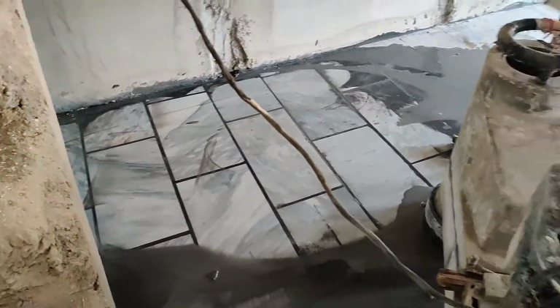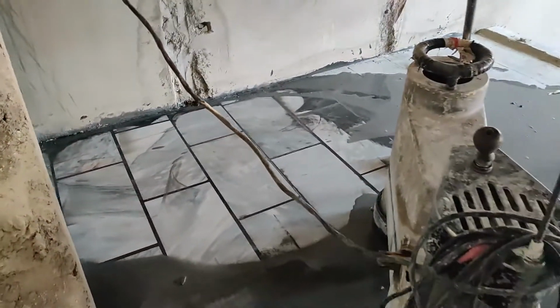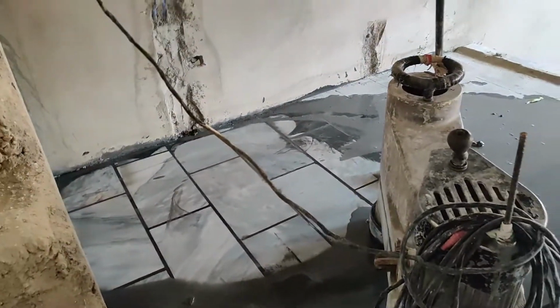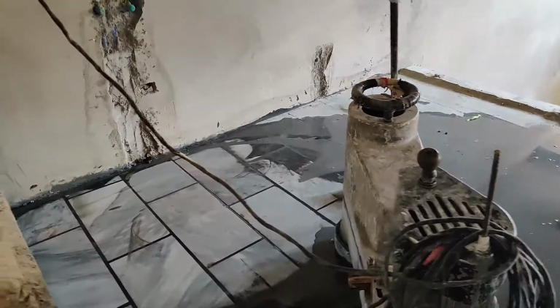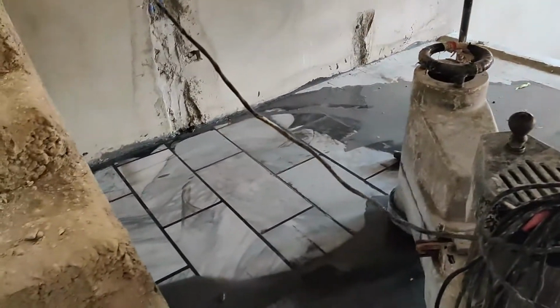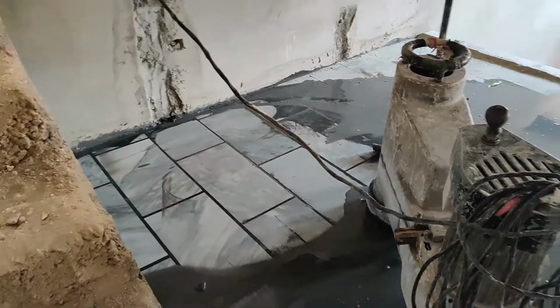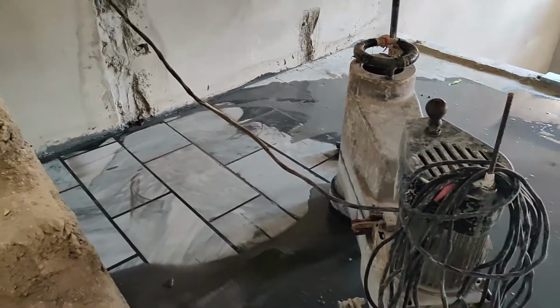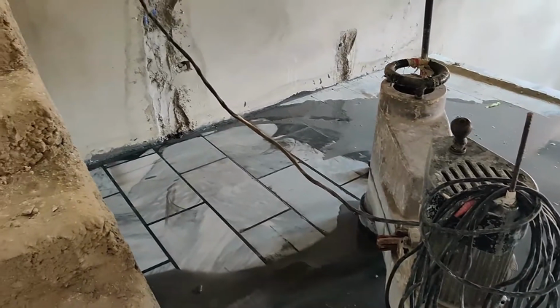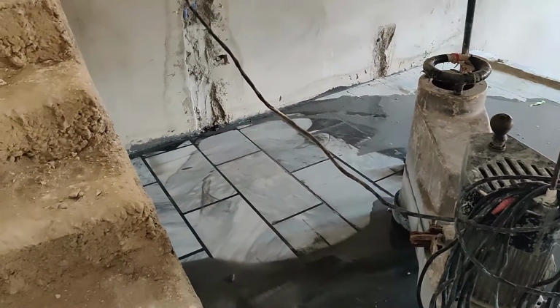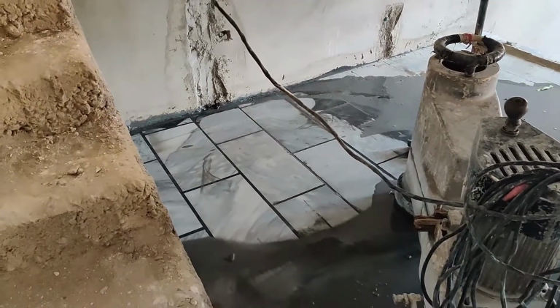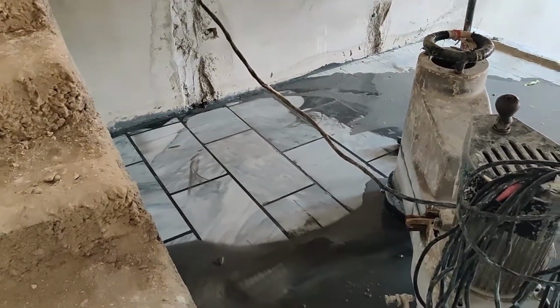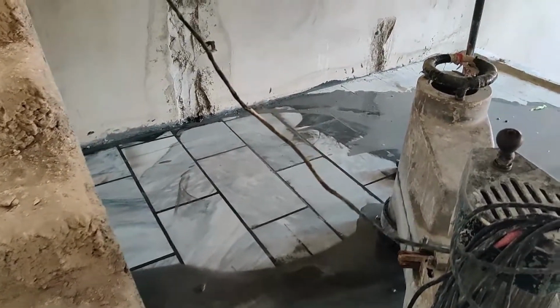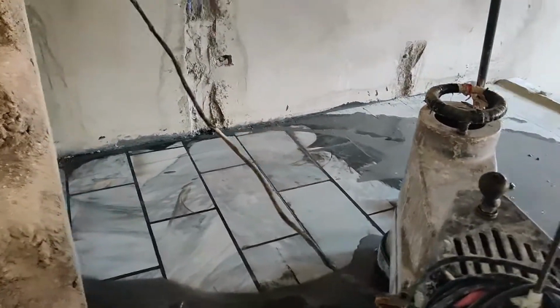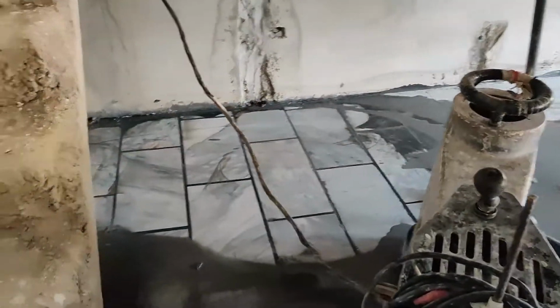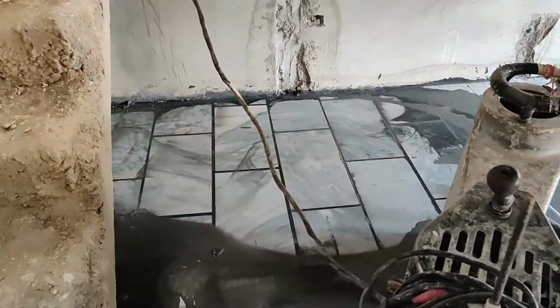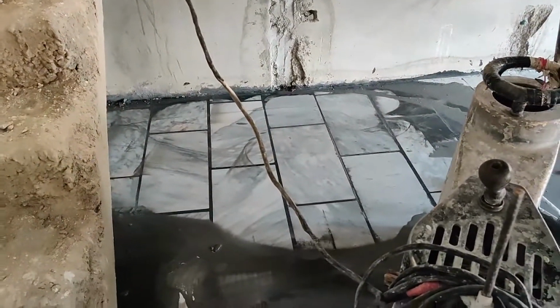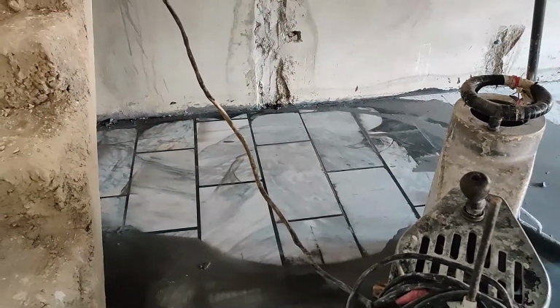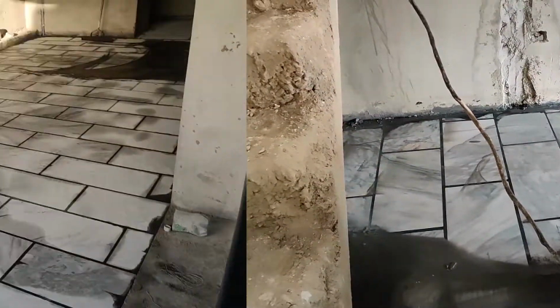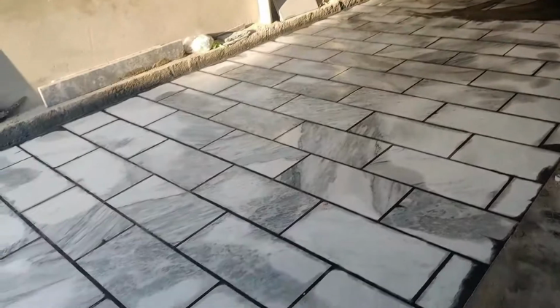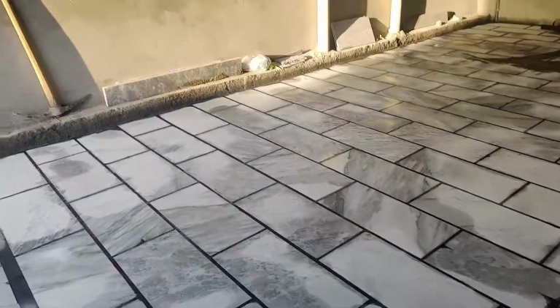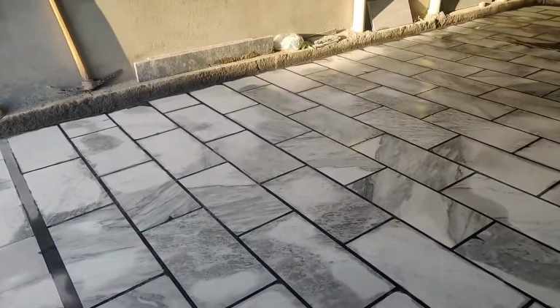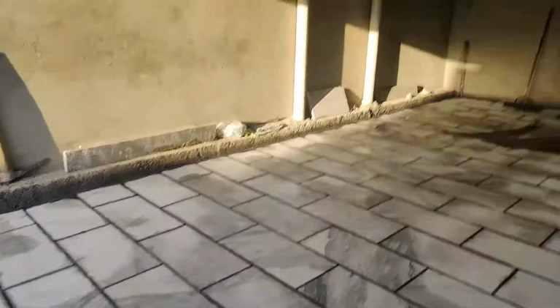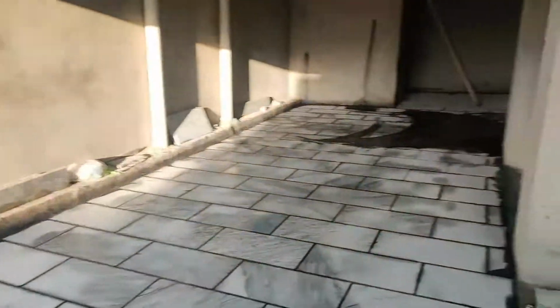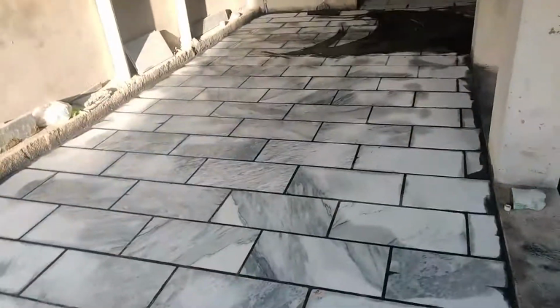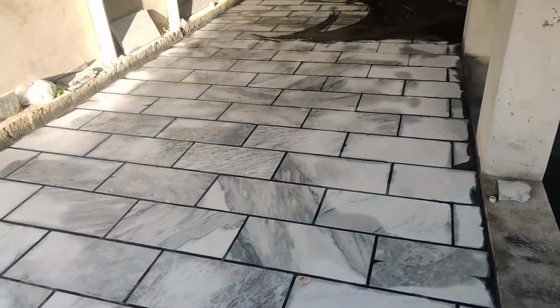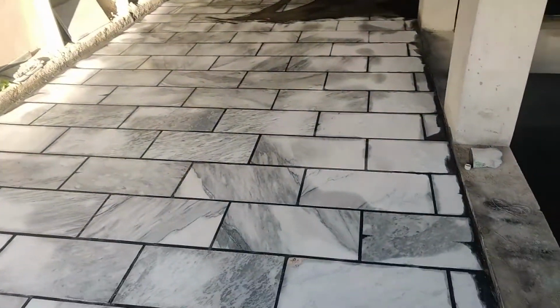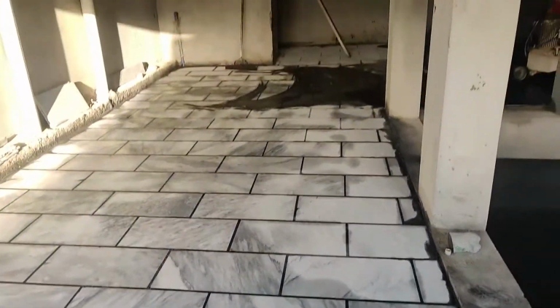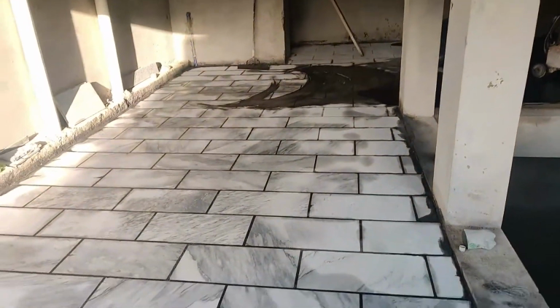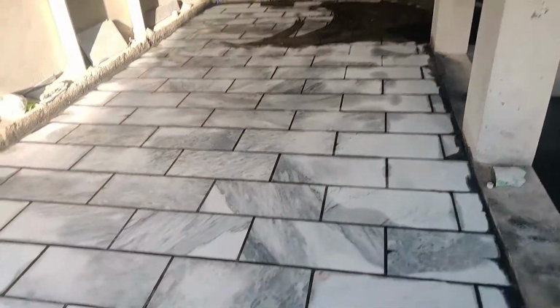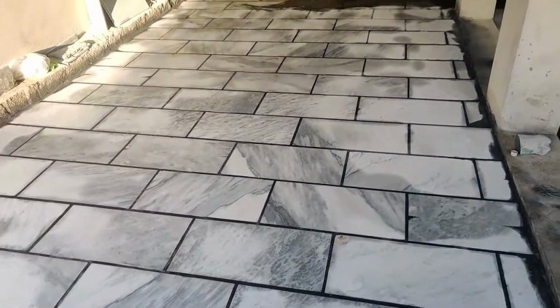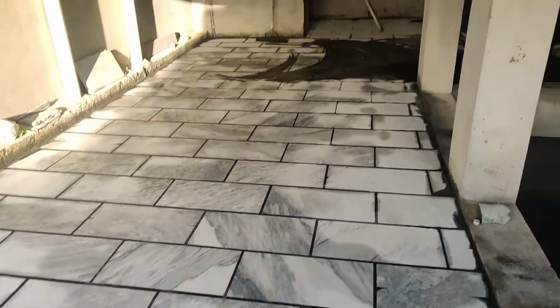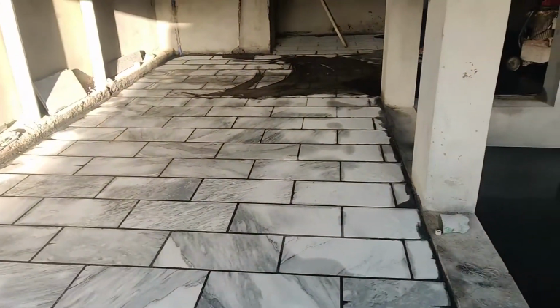When it will be completed, I will show it a little bit. This is the result of the marble. Now we are filling. This is the output.